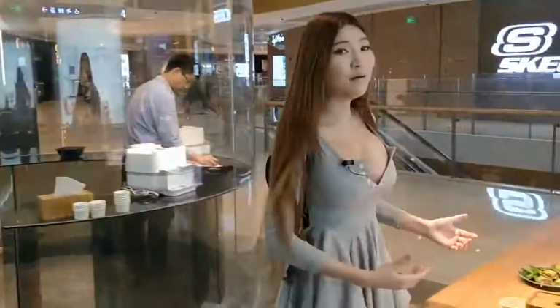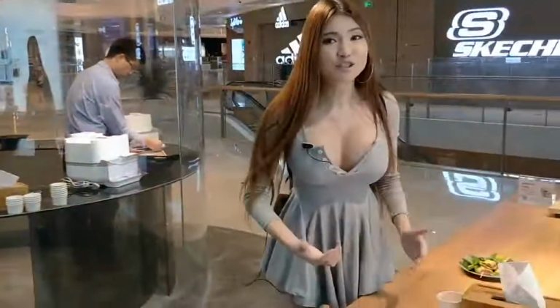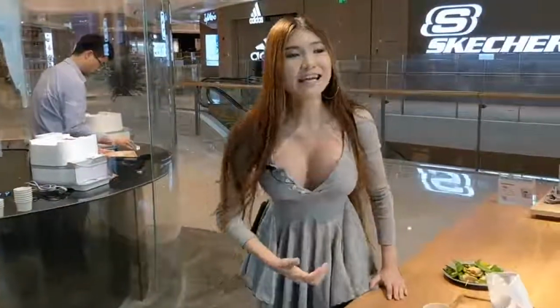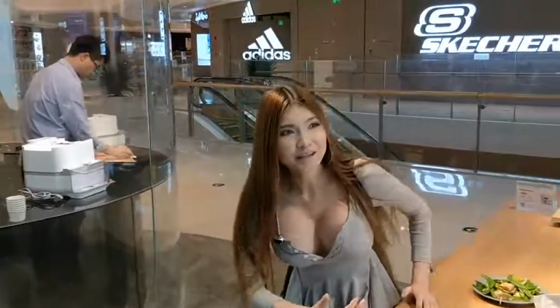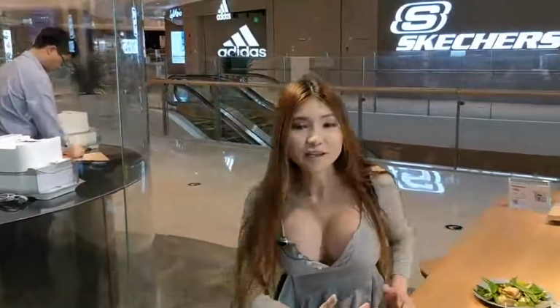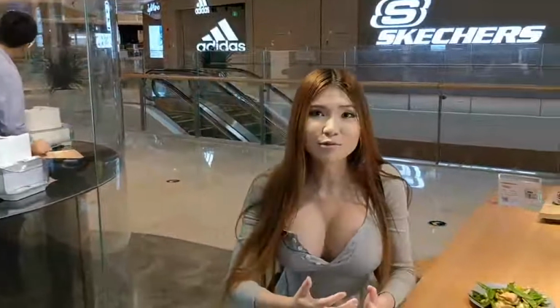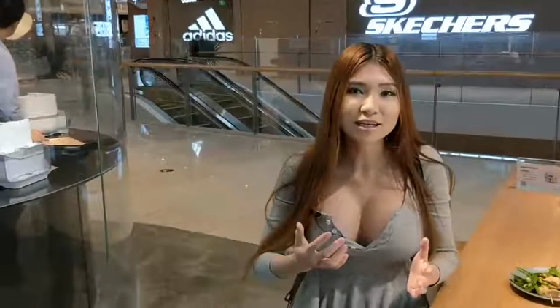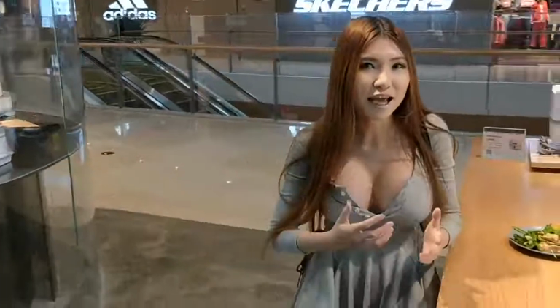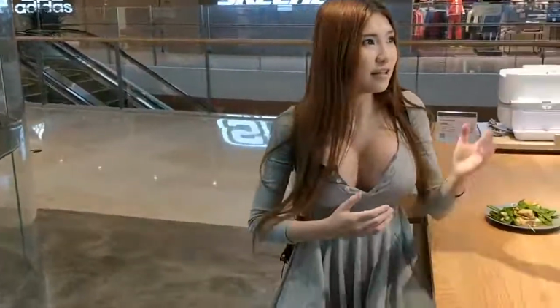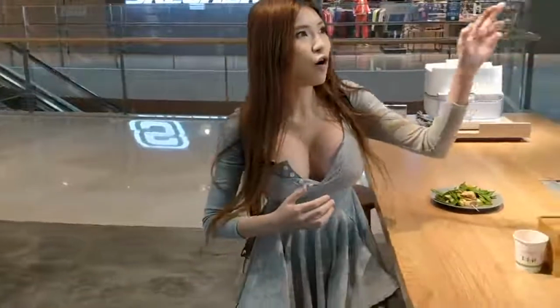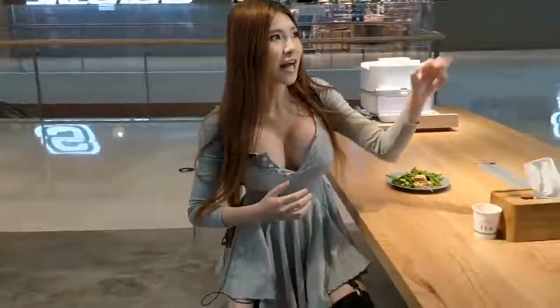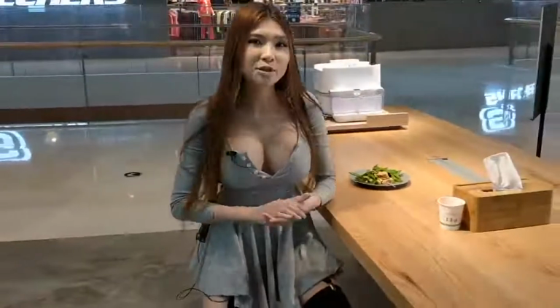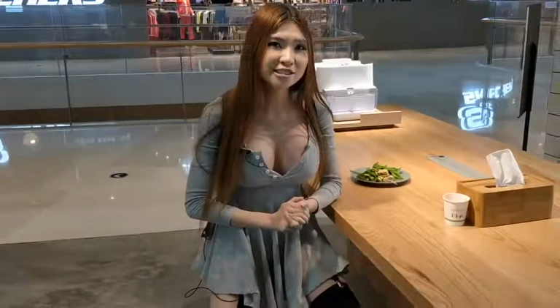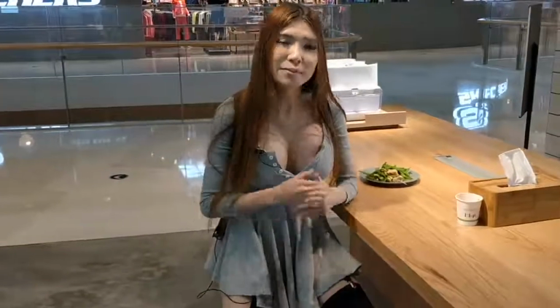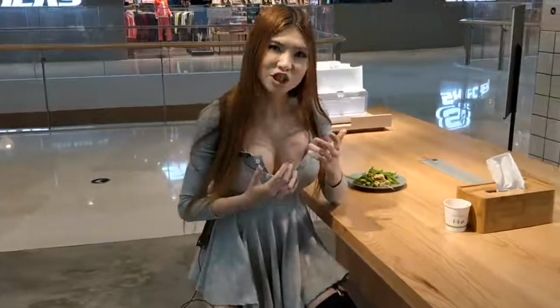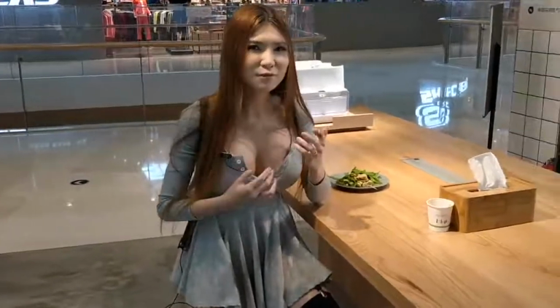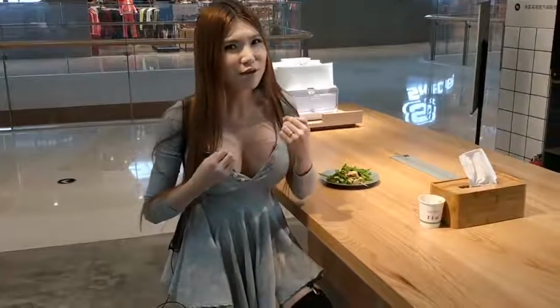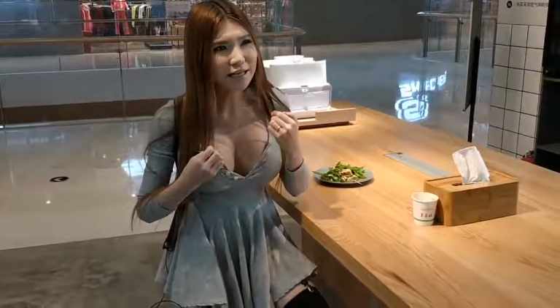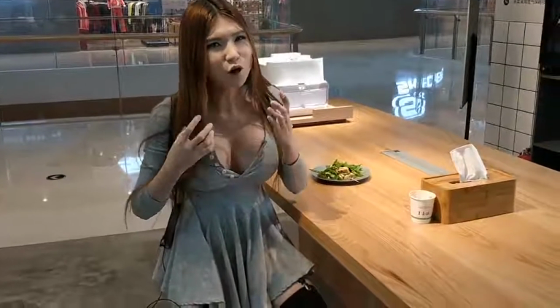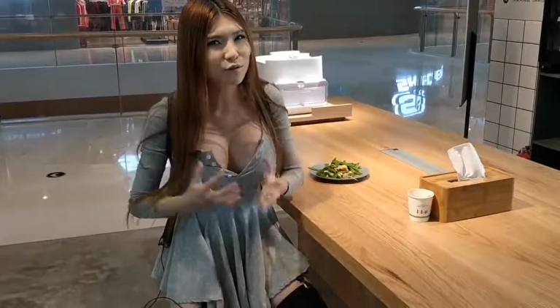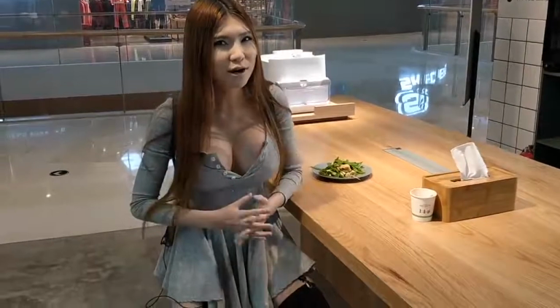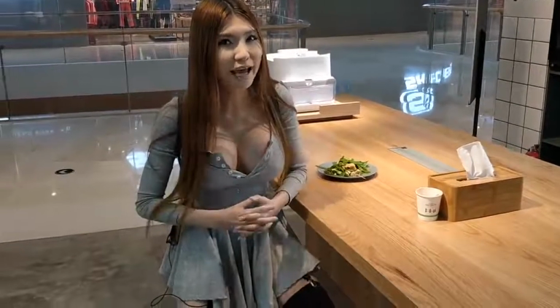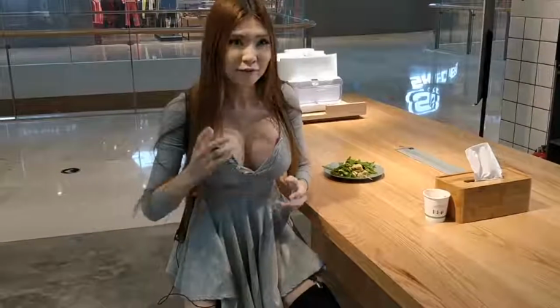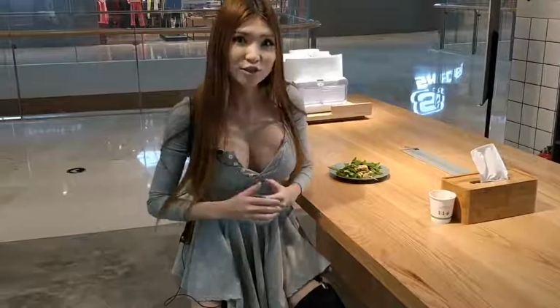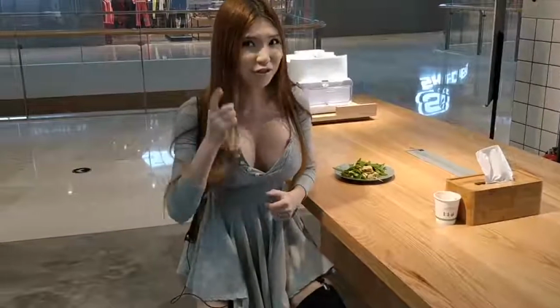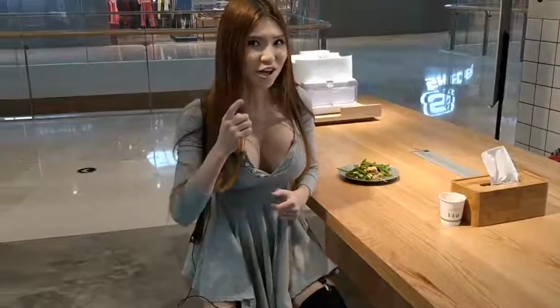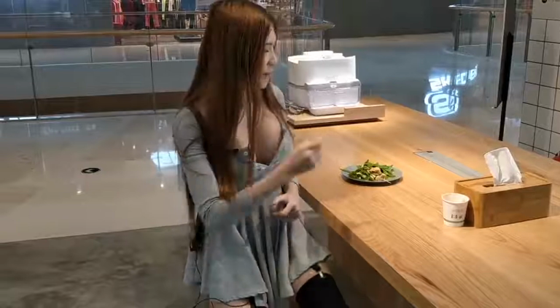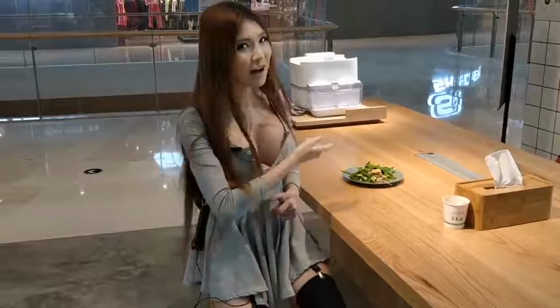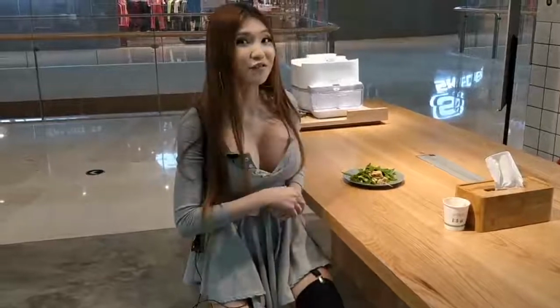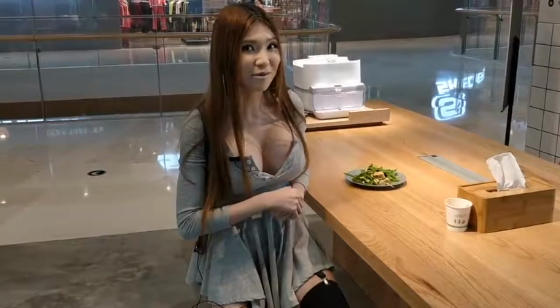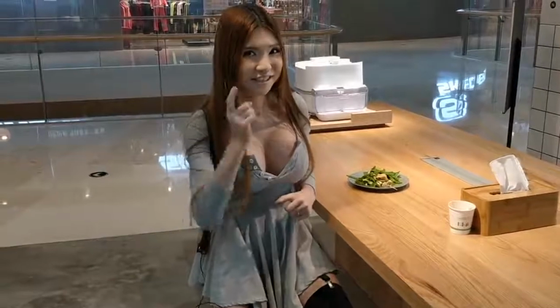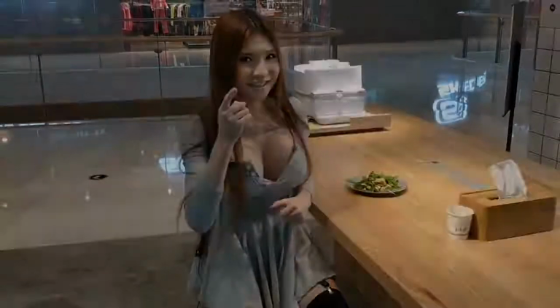Unfortunately, I think it's only available in China for now. This is called the Fanmai Cooking Machine. You can buy it in China but they haven't gone to the Western market yet. If they do, I will let you know. Now I am going to finish my meal — see you next time!